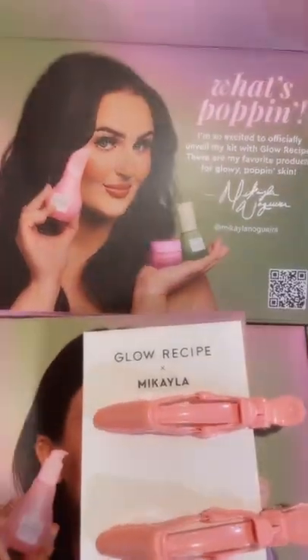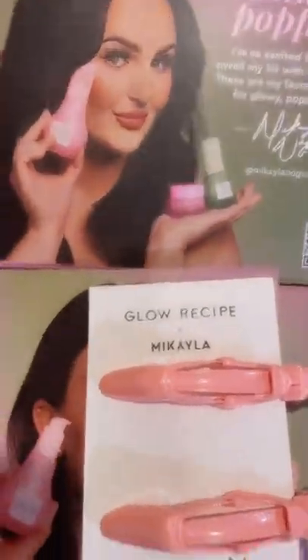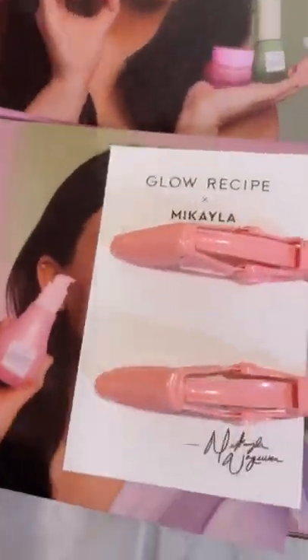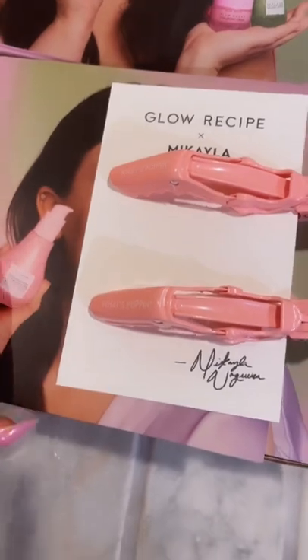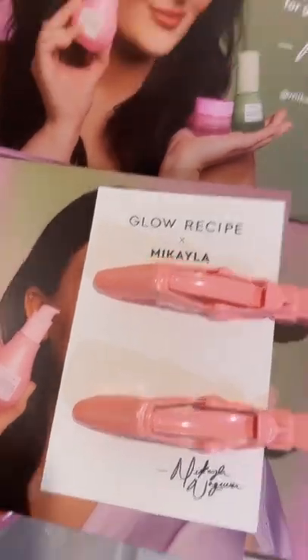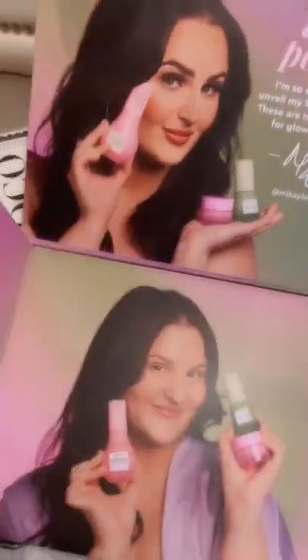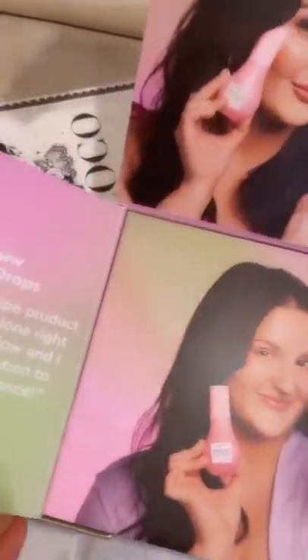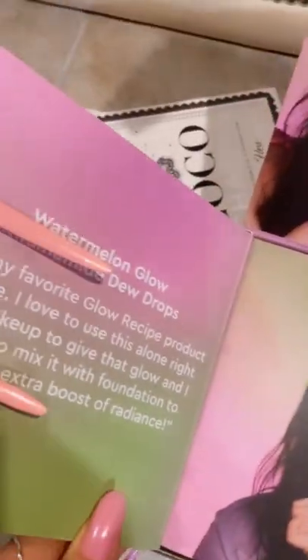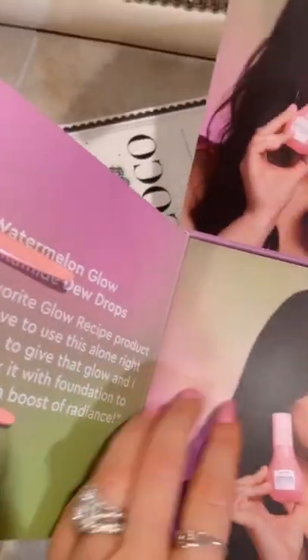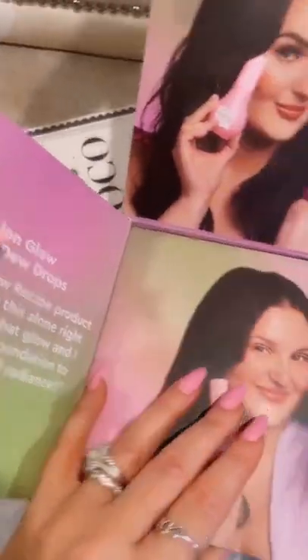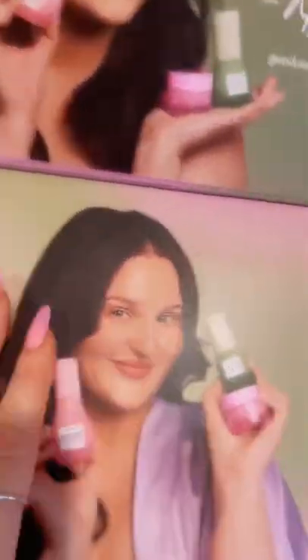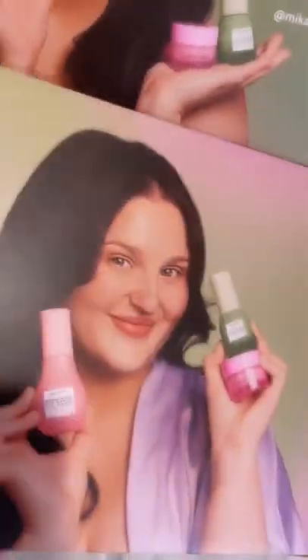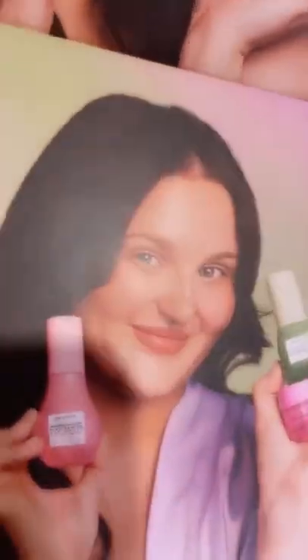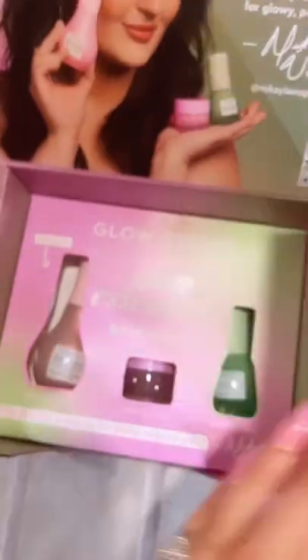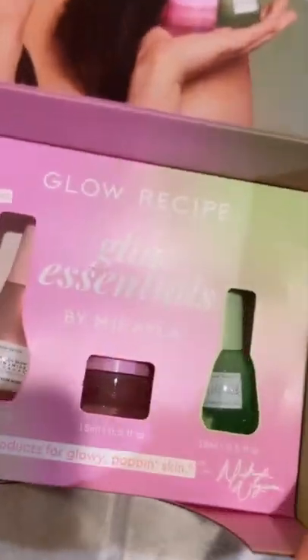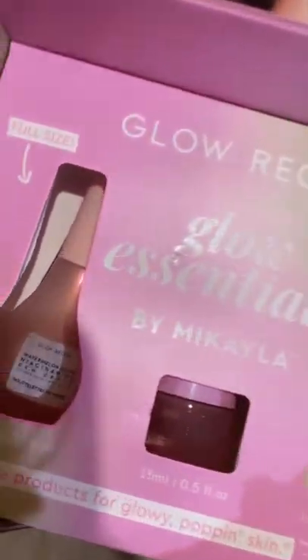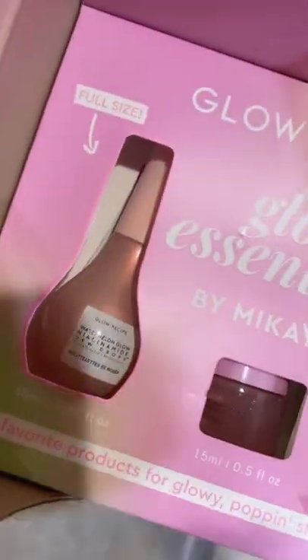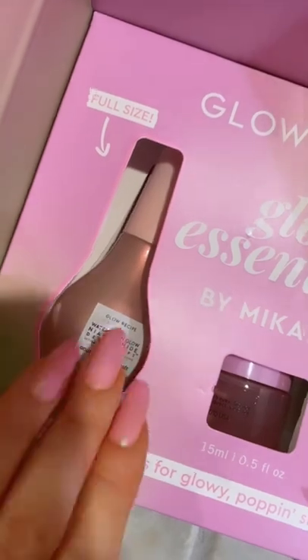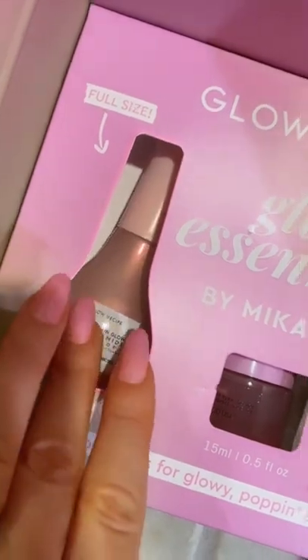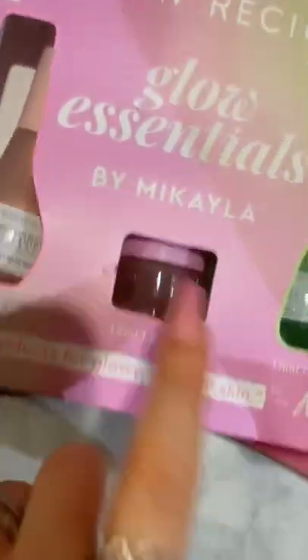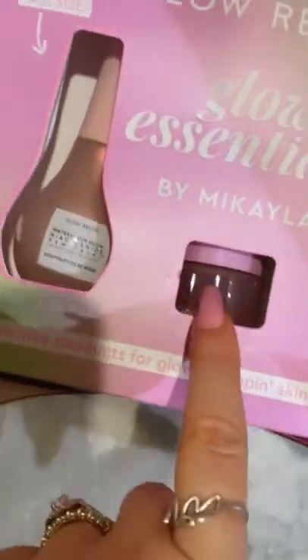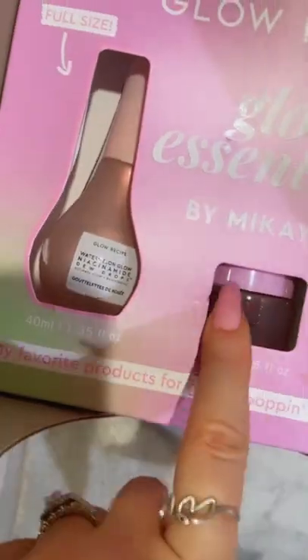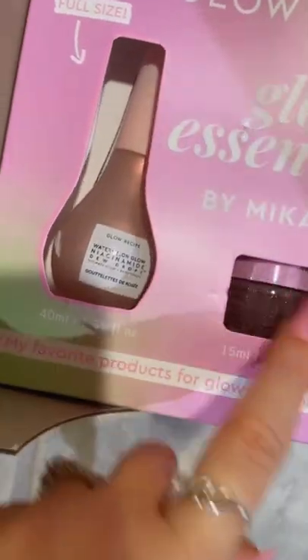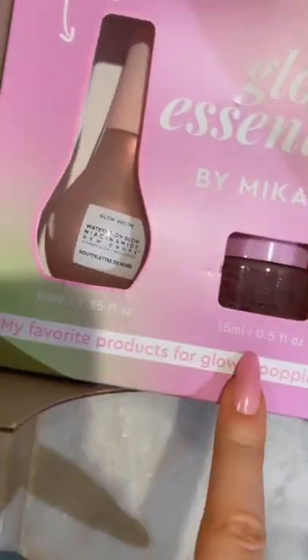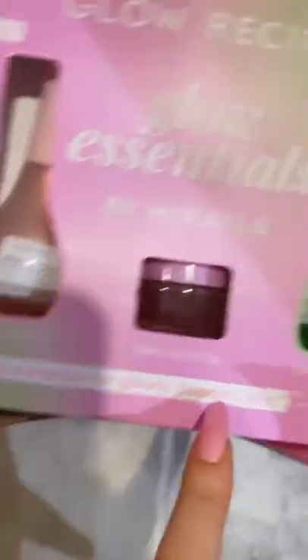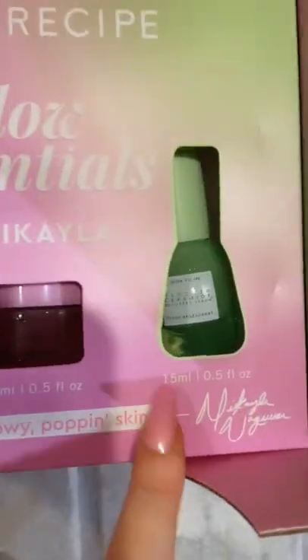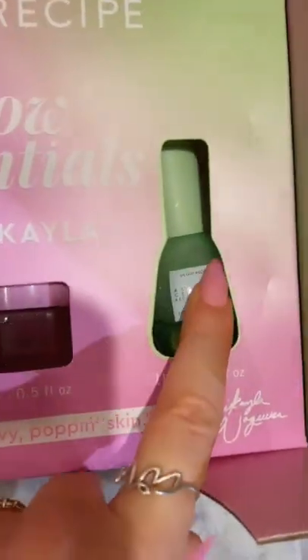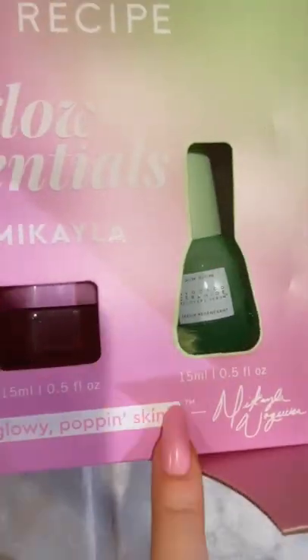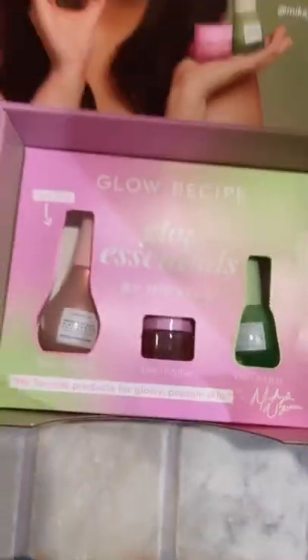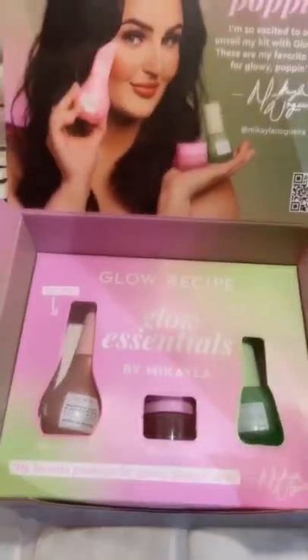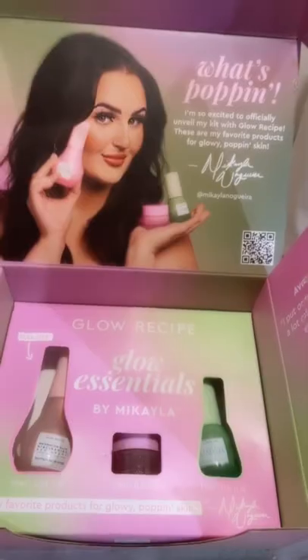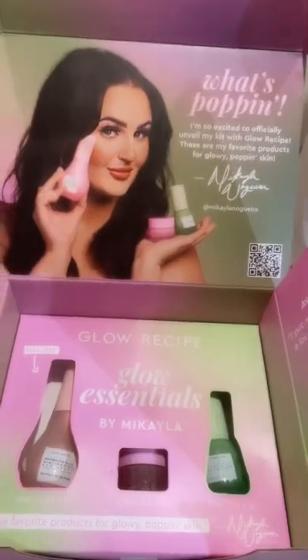Then I got this Glow Recipe set. Absolutely love Glow Recipe. I could not be more grateful to Marad, Sua Su, Glow Recipe, and all of the companies that sent me PR this week.